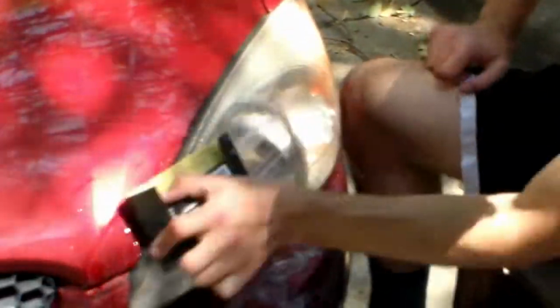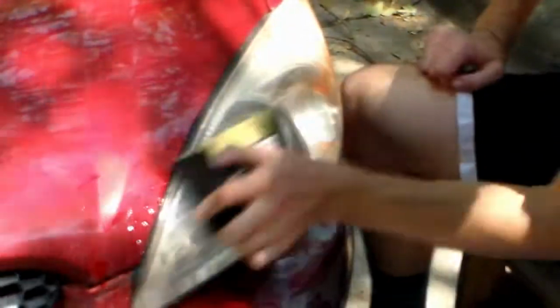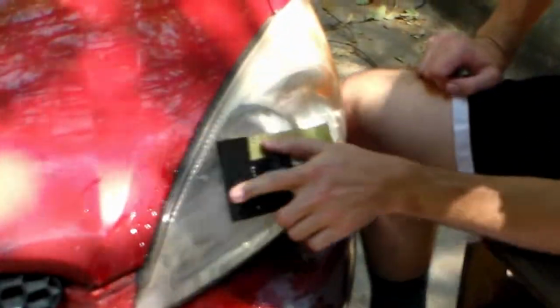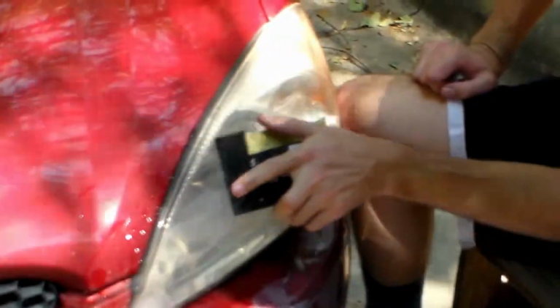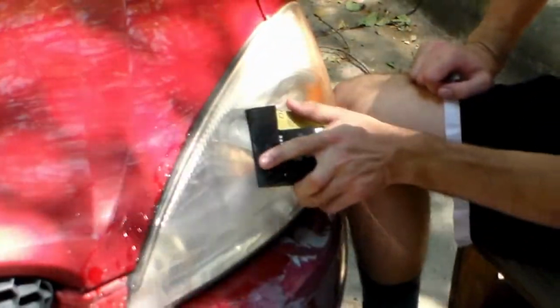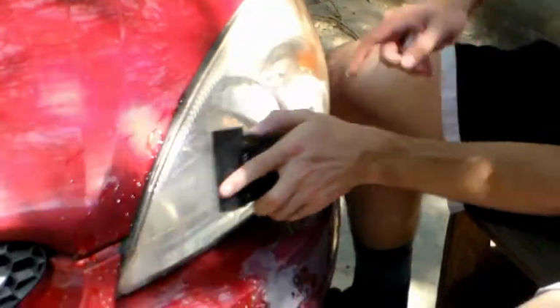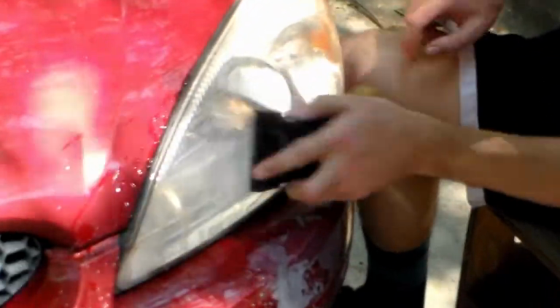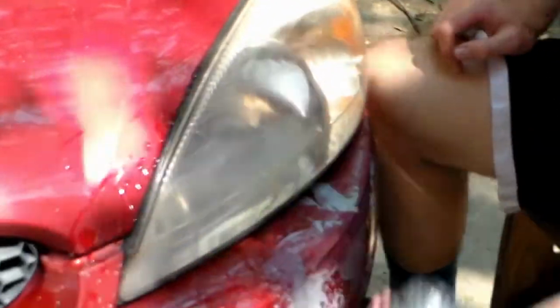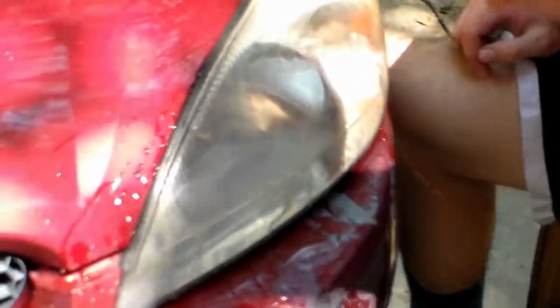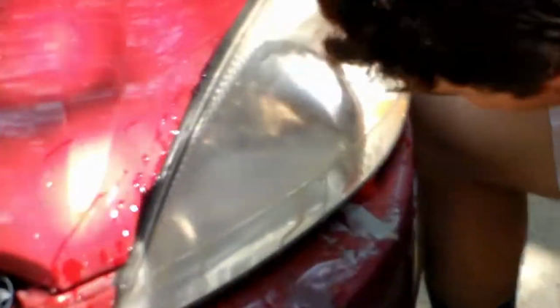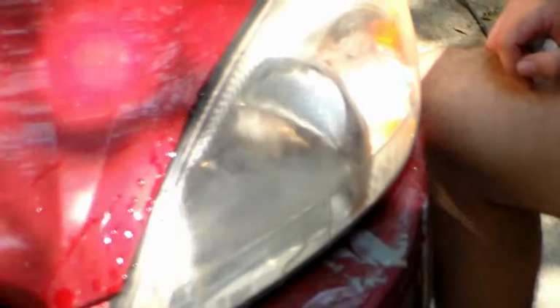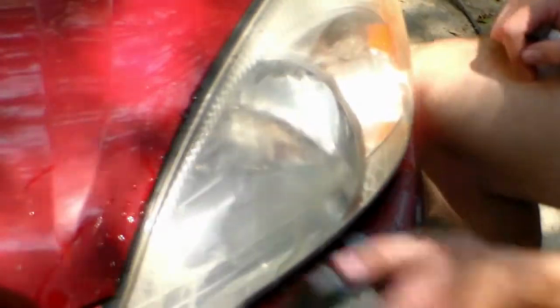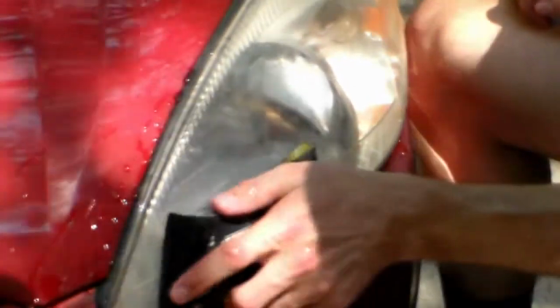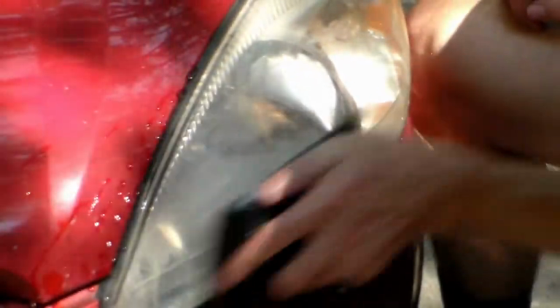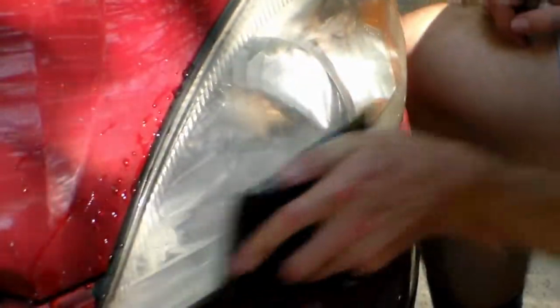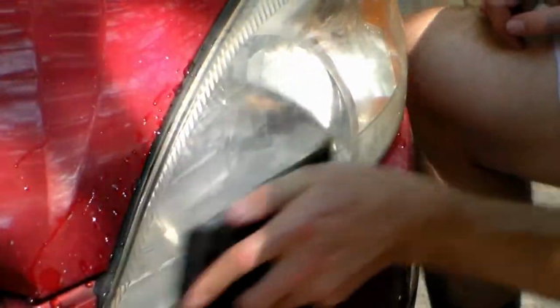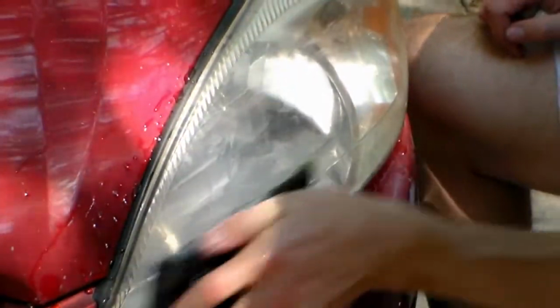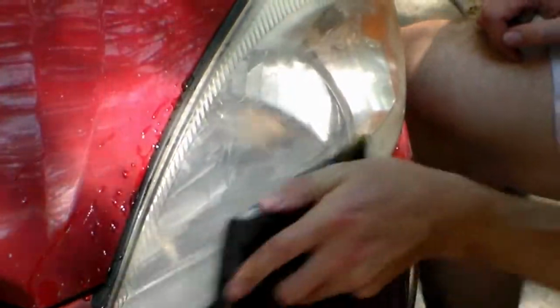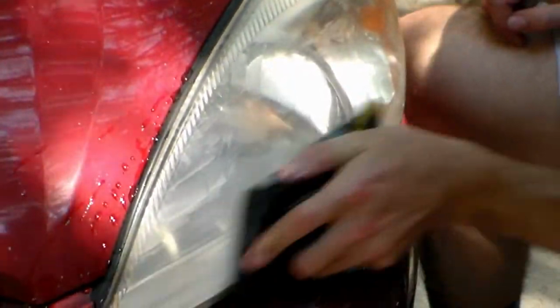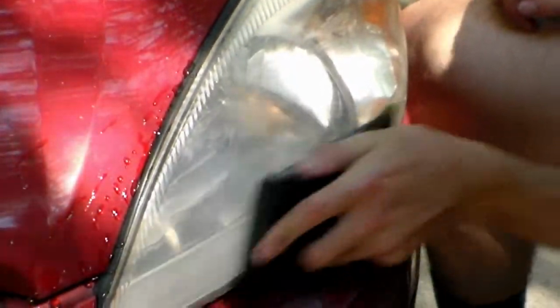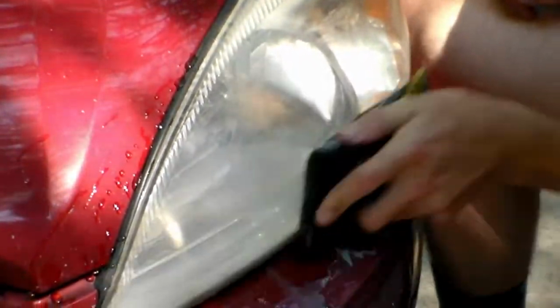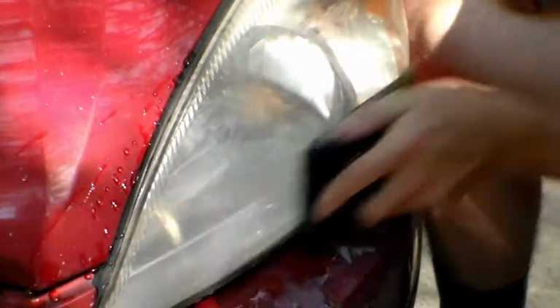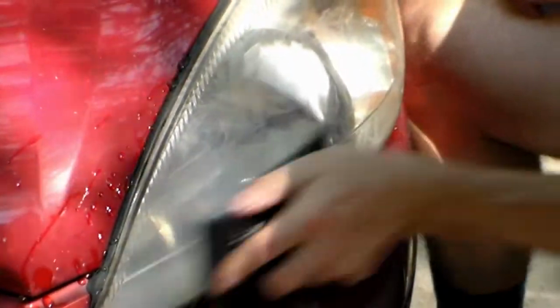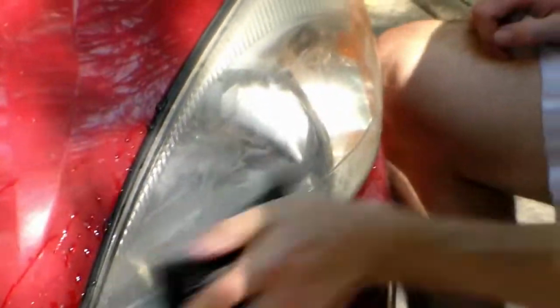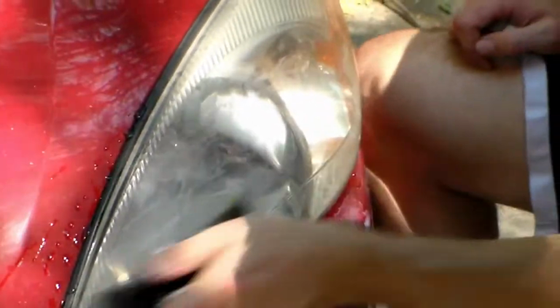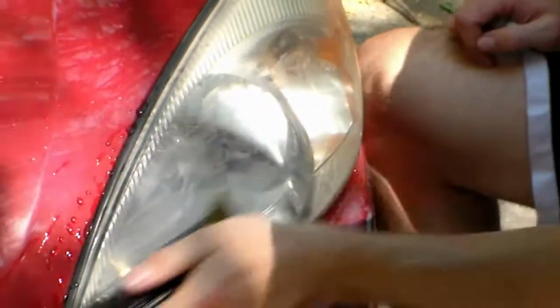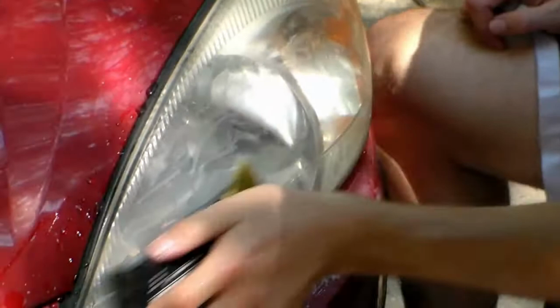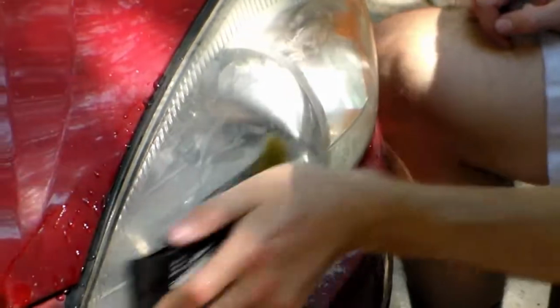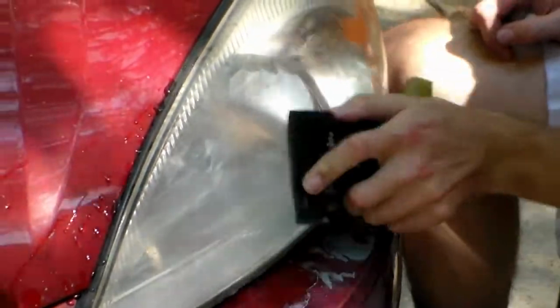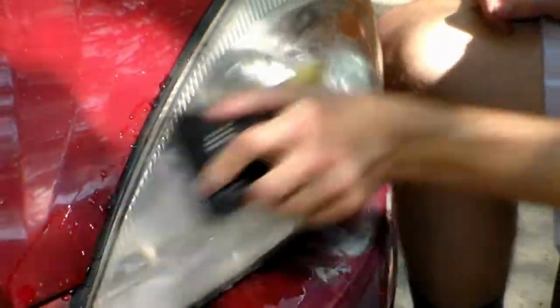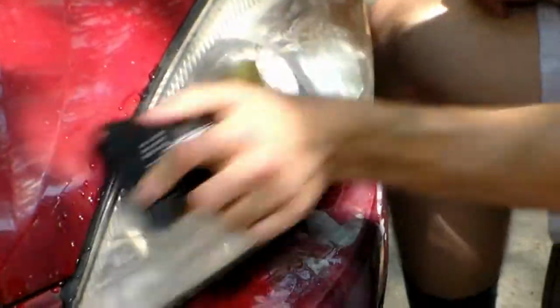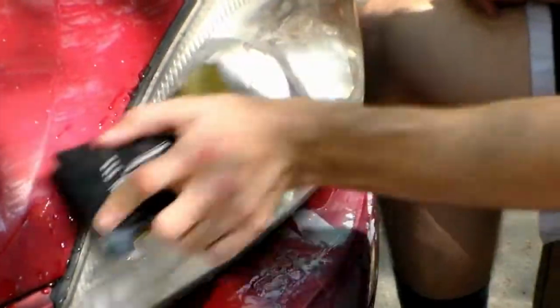I'm gonna wet sand this a little bit, and you can see — yeah, immediately as I start sanding it the water gets a little bit dirty, so there's obviously some junk on this lens. I'm just gonna sand it down here.